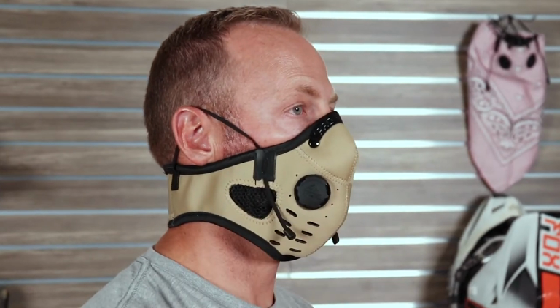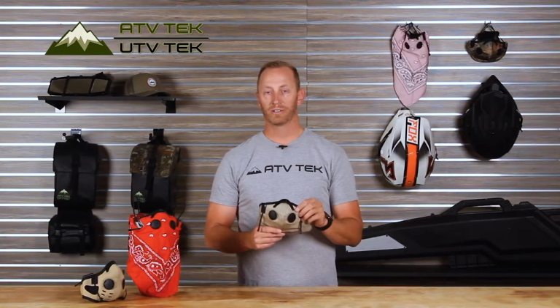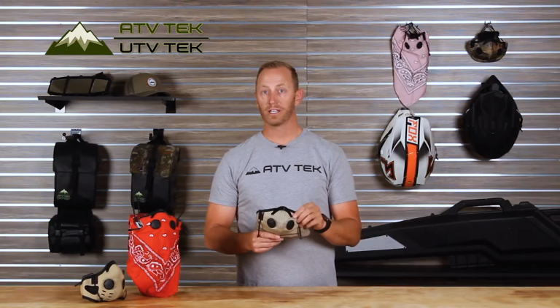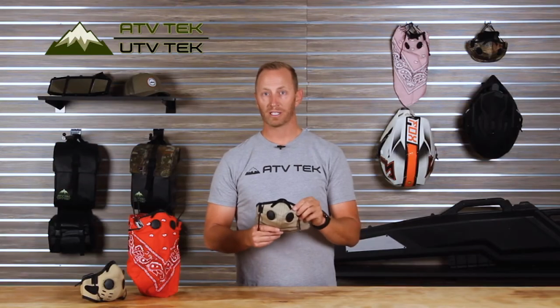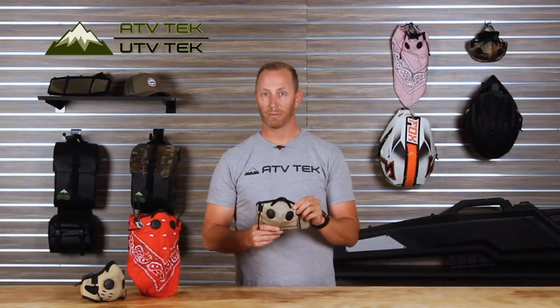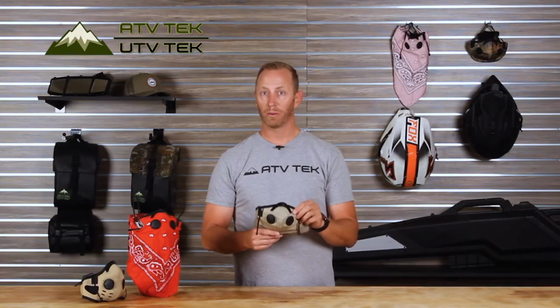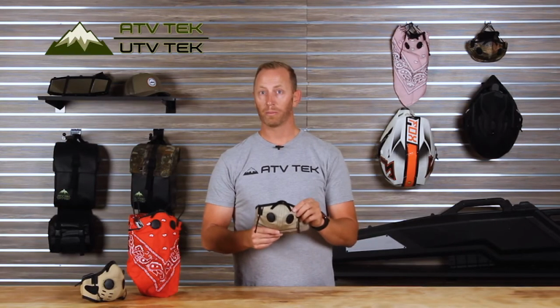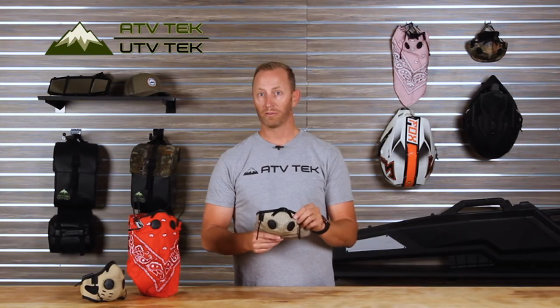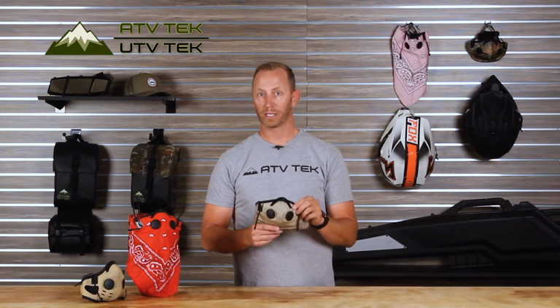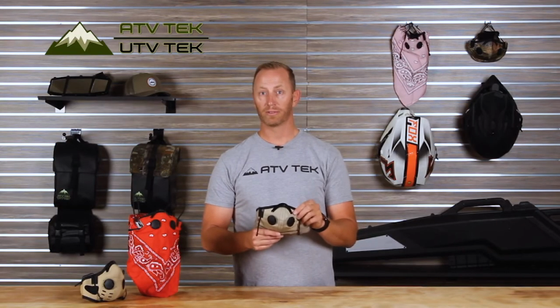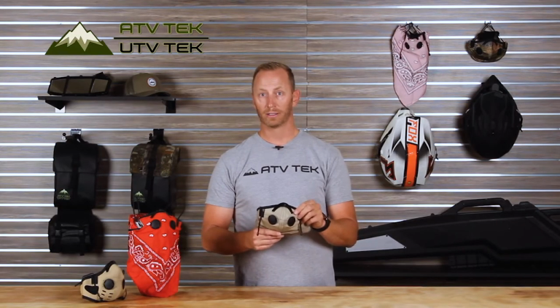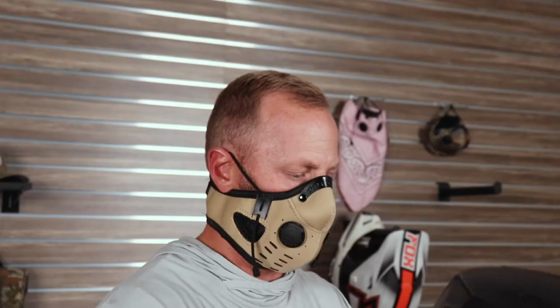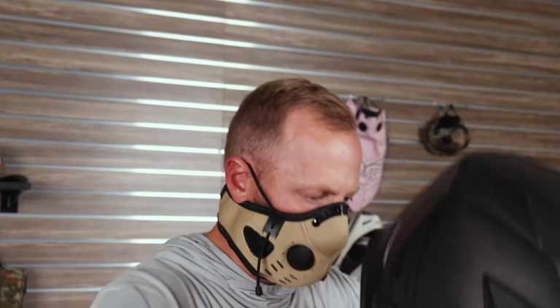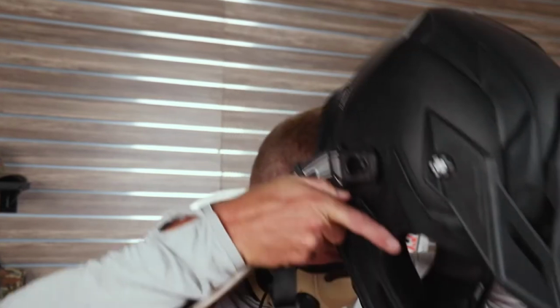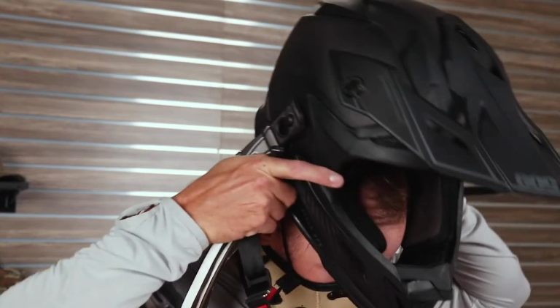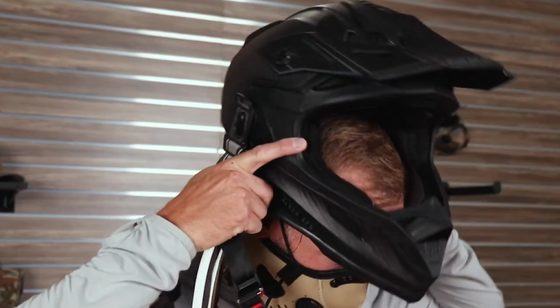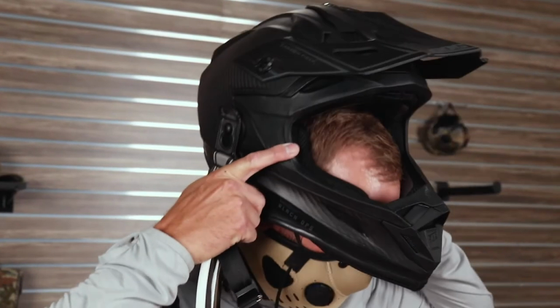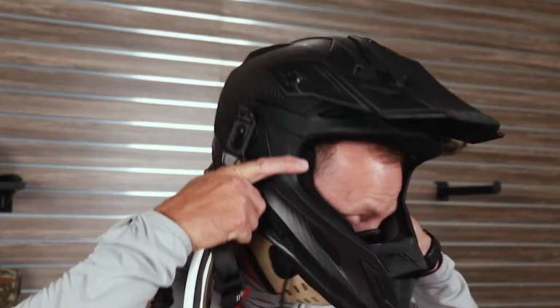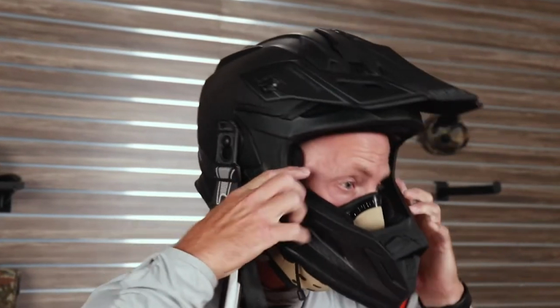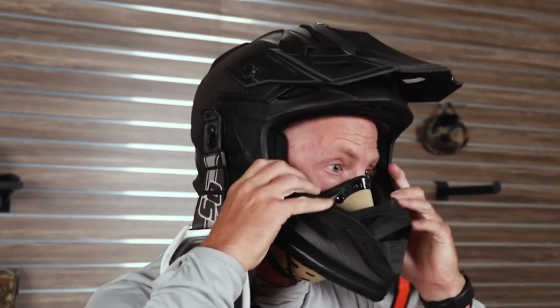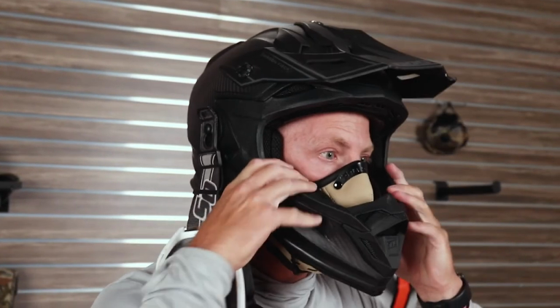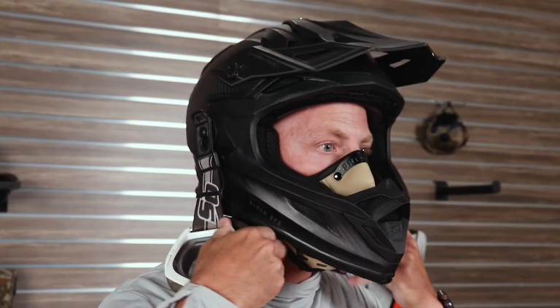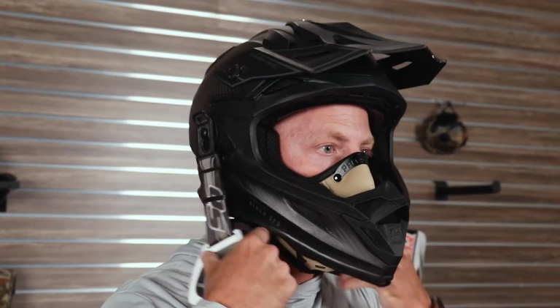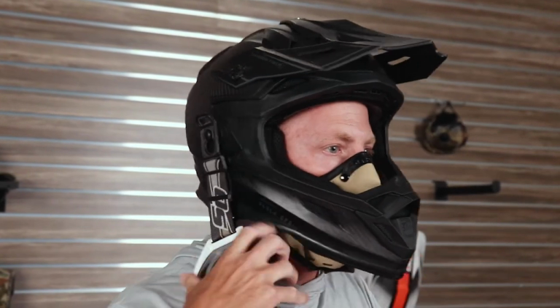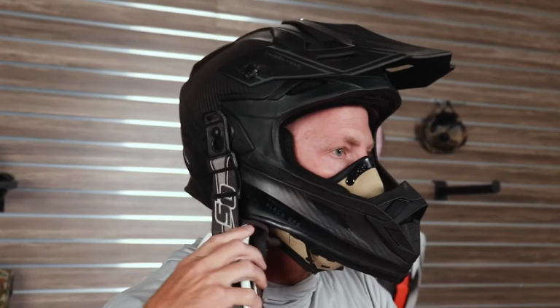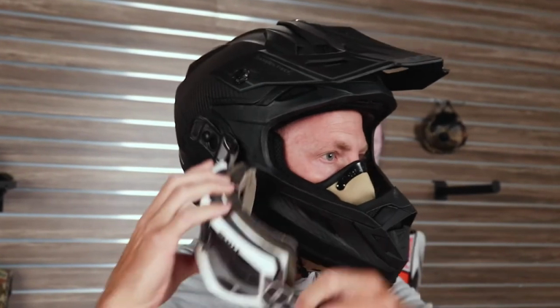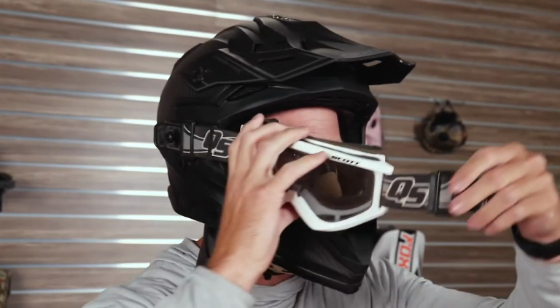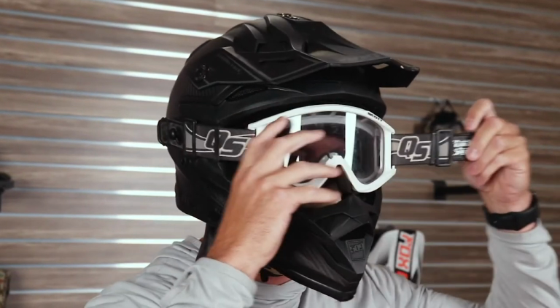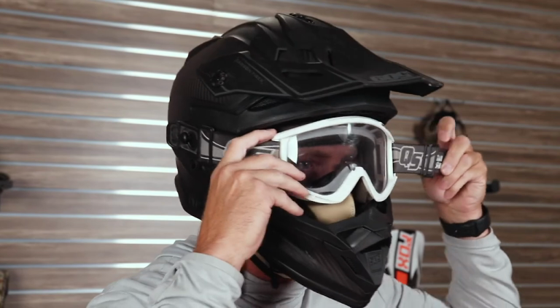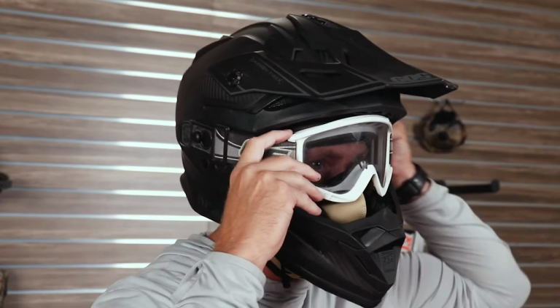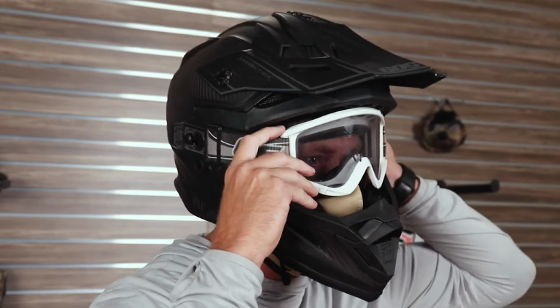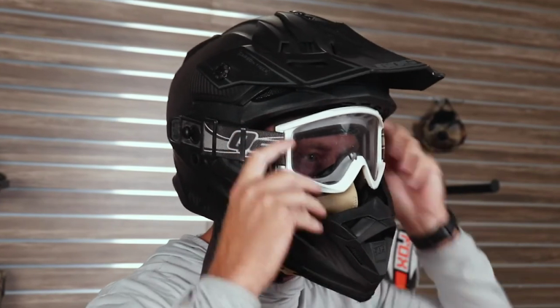We've designed these masks to become a very important part of your protective gear. They're helmet and goggle compatible and will protect you in any dusty situation, whether it be at home, work, or on the trail.